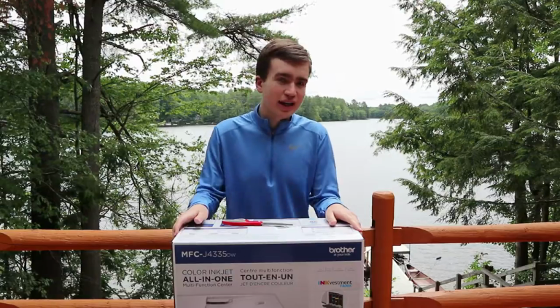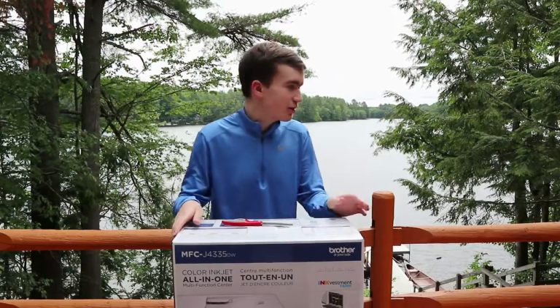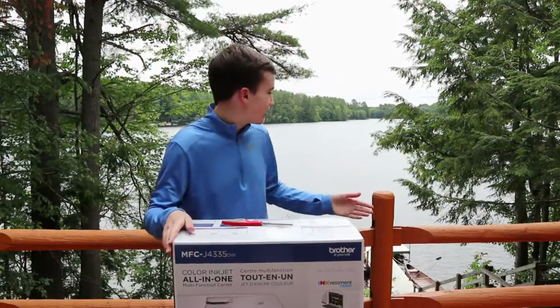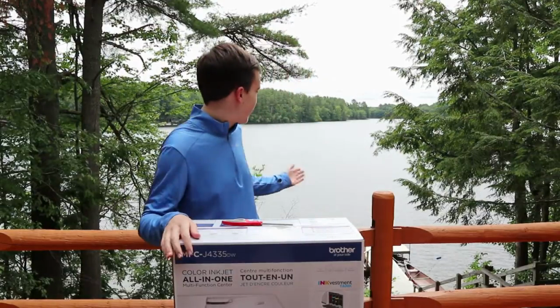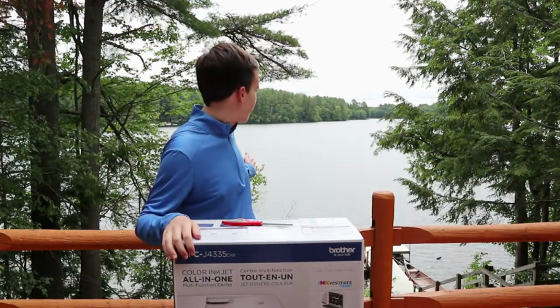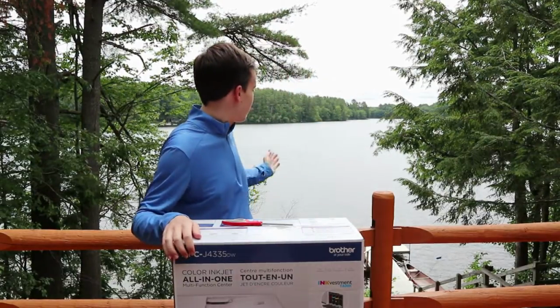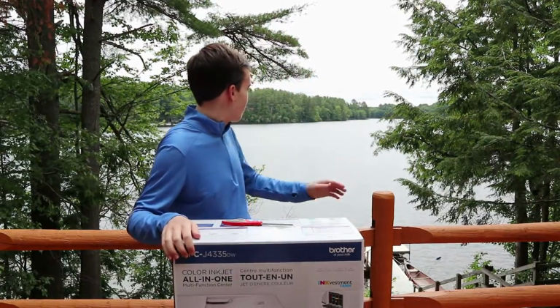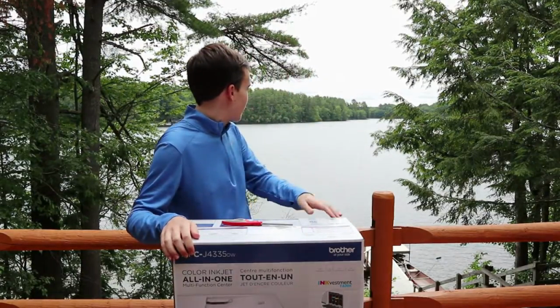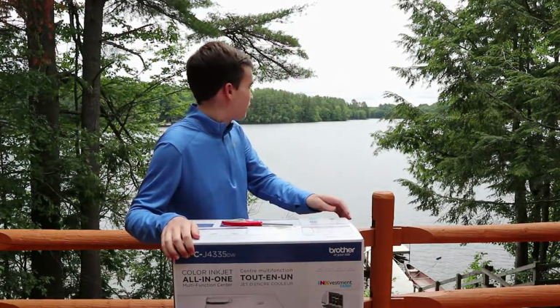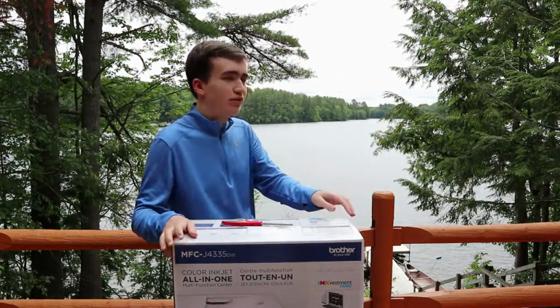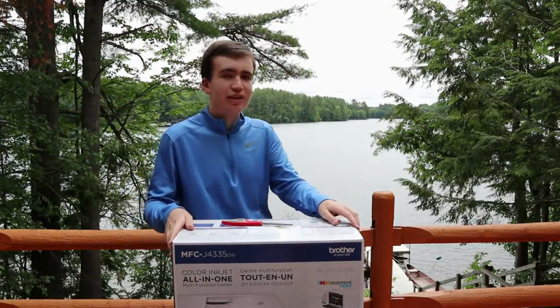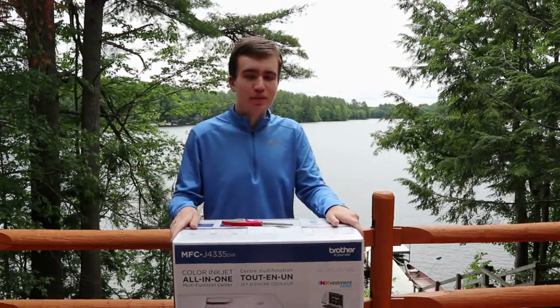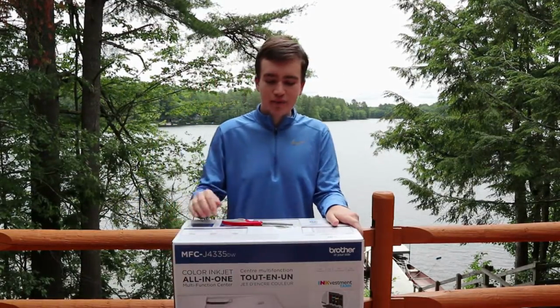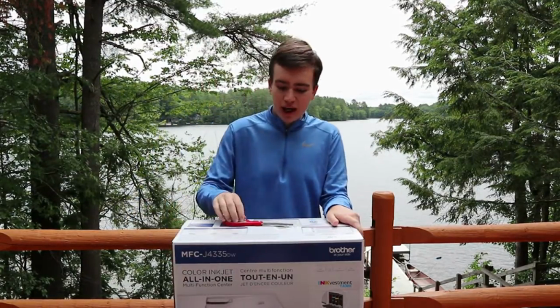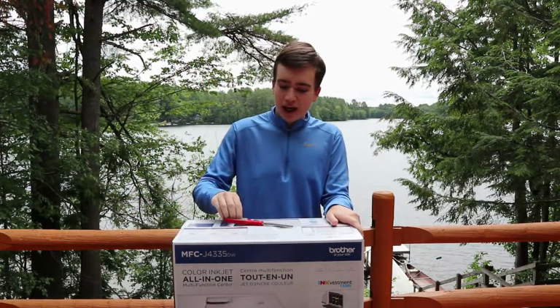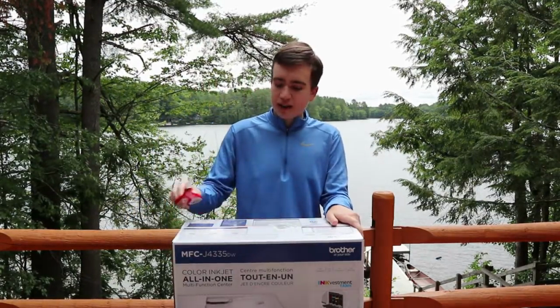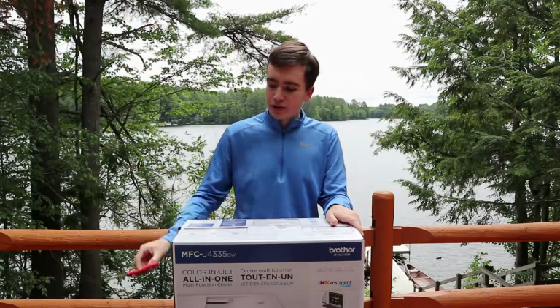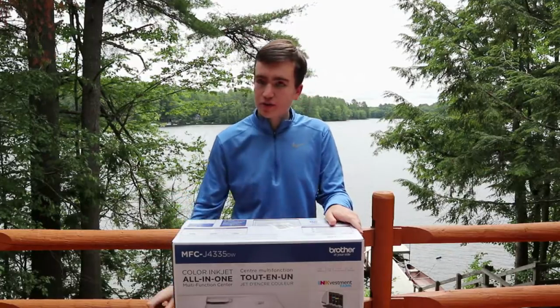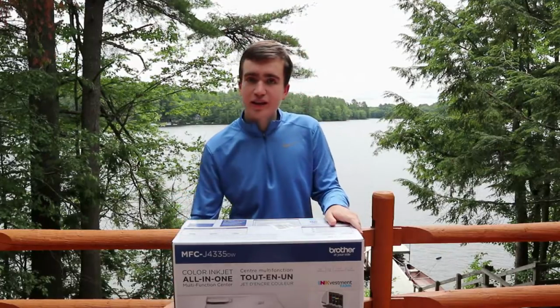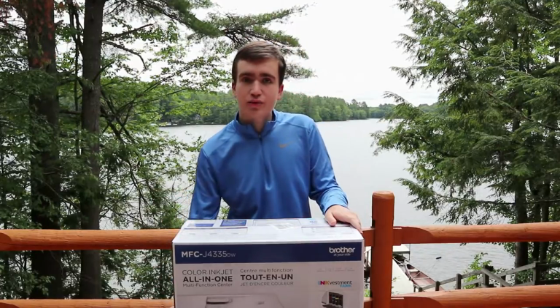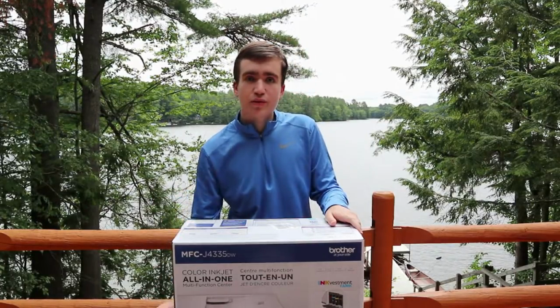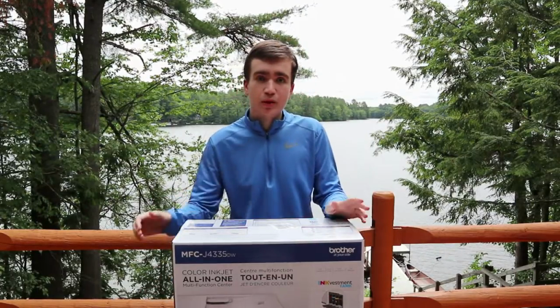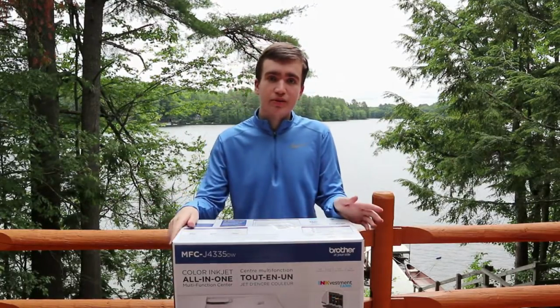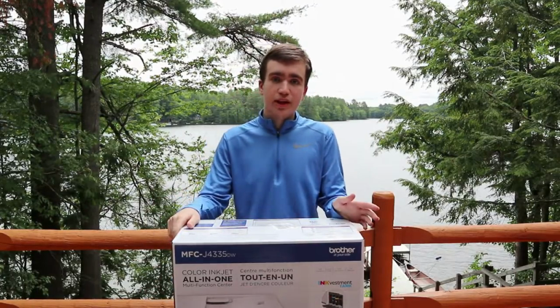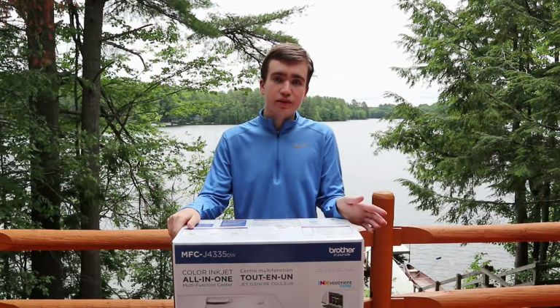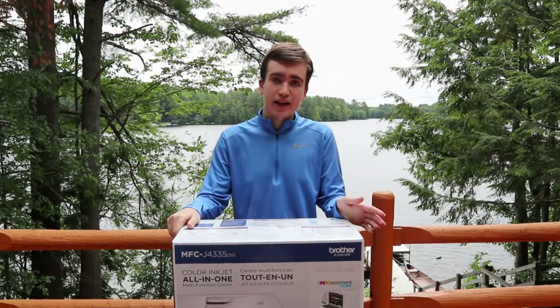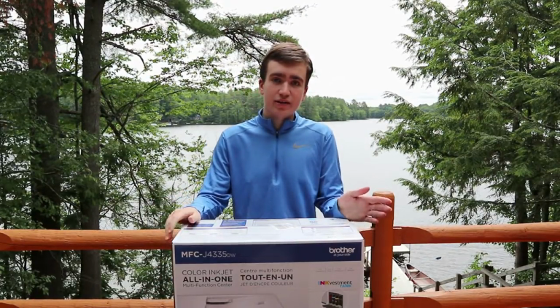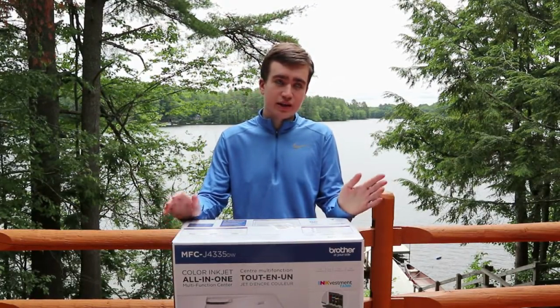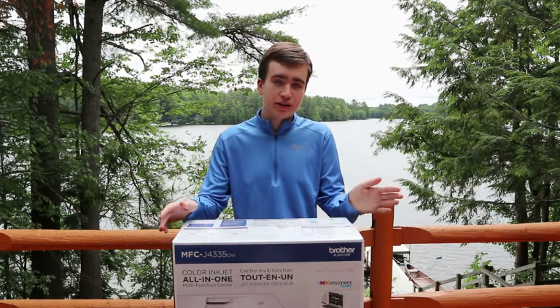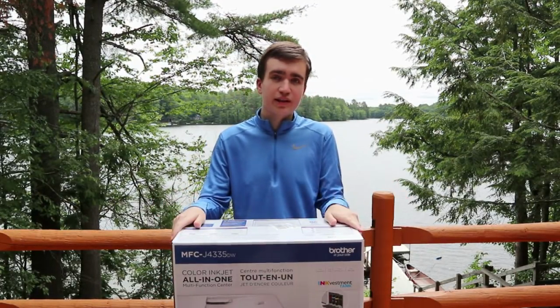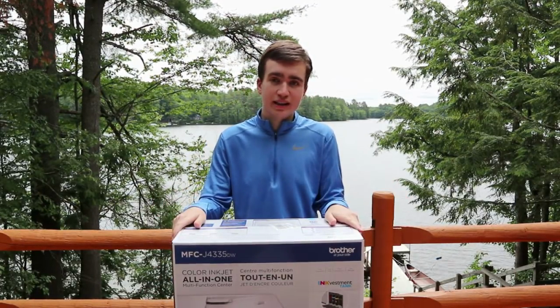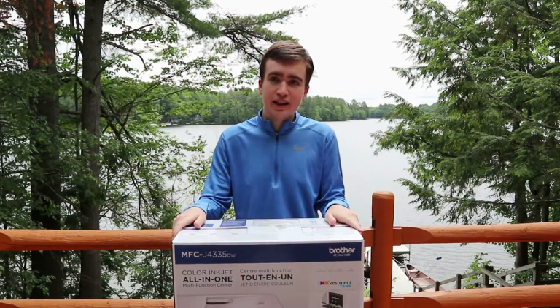As you can see, today I'm actually up in Maine with the beautiful lake right behind me. This printer retails for $150 currently in the United States.